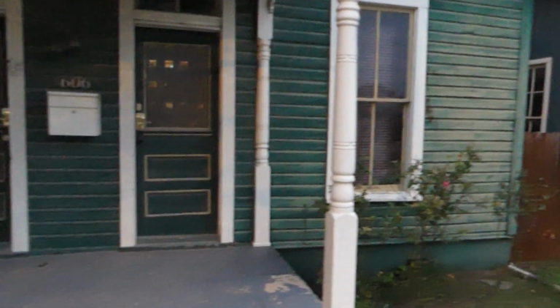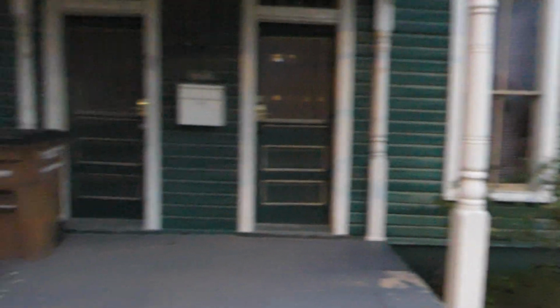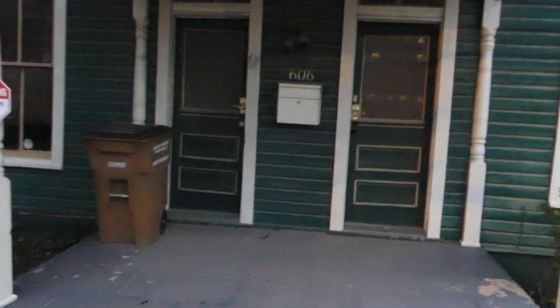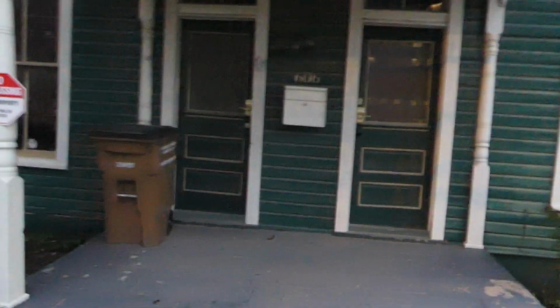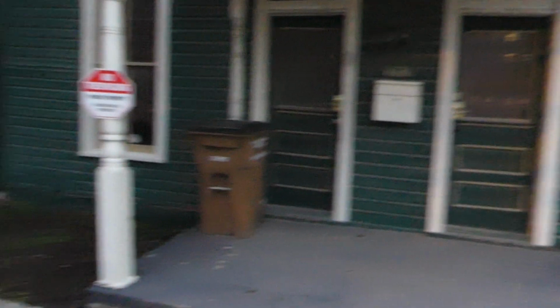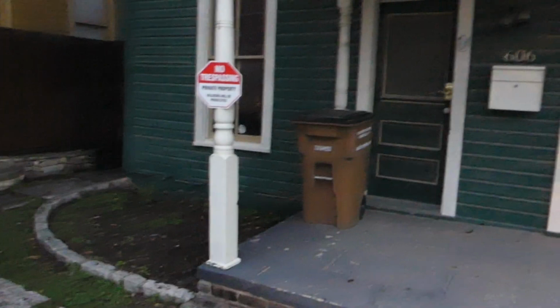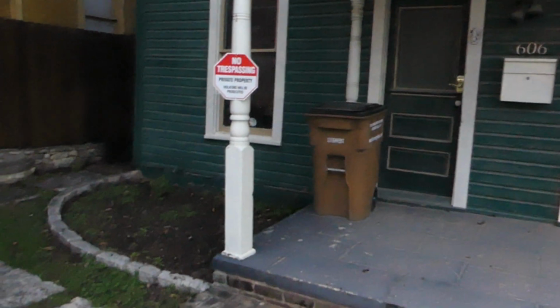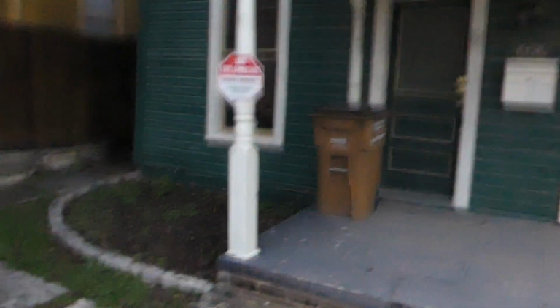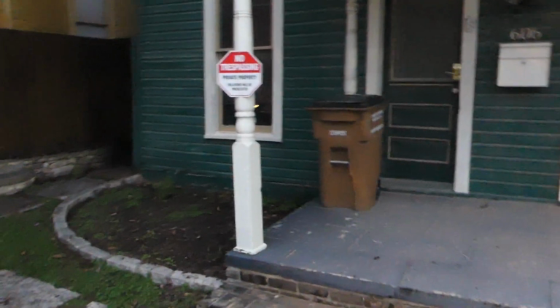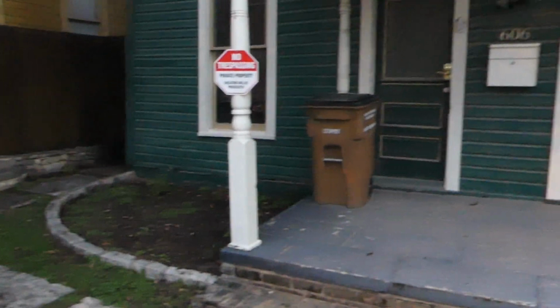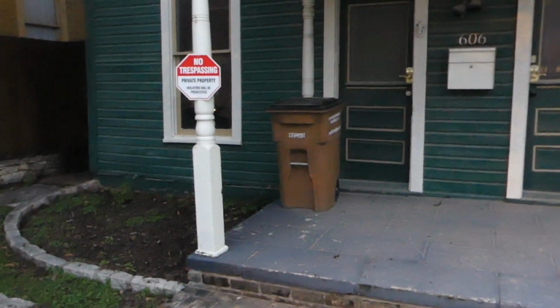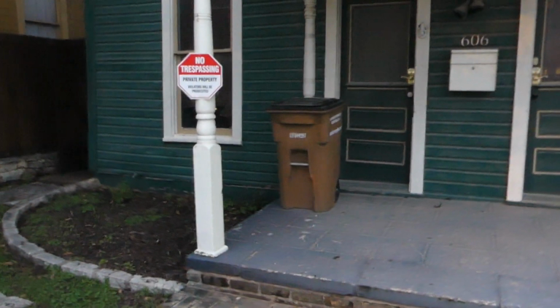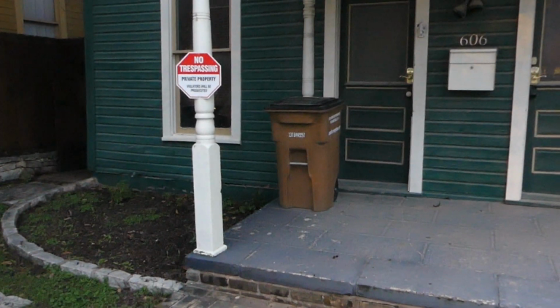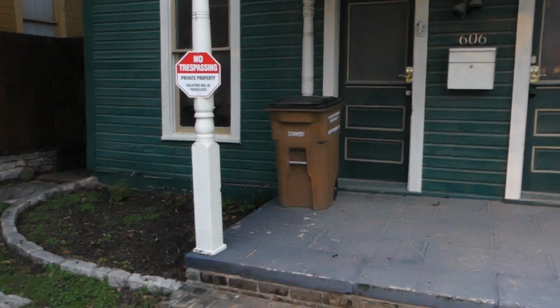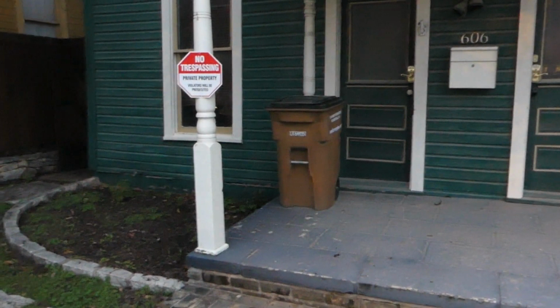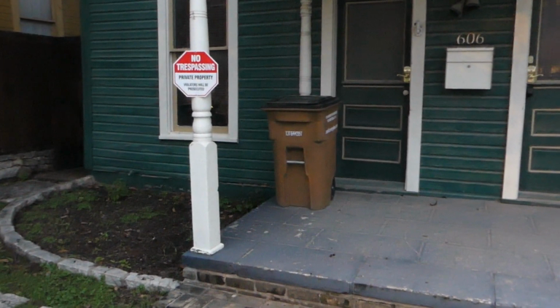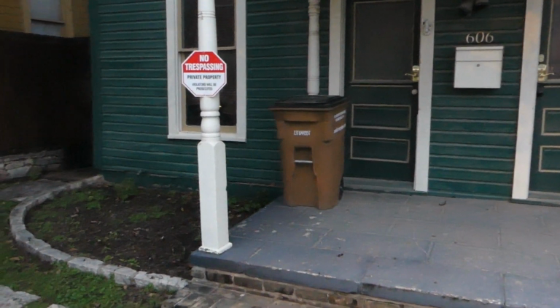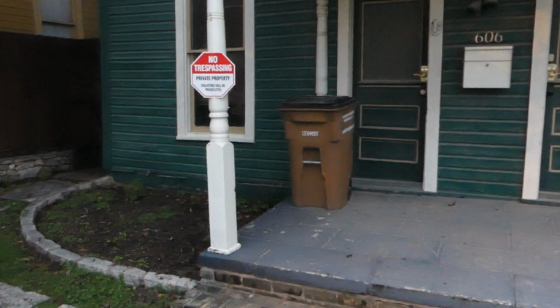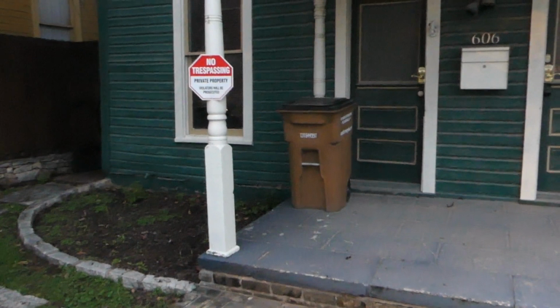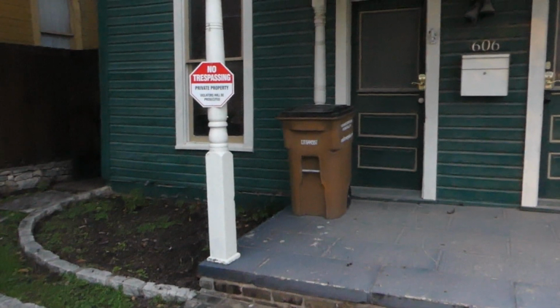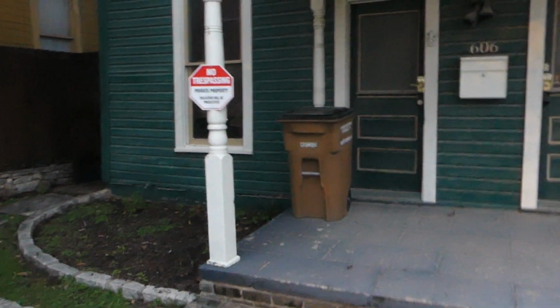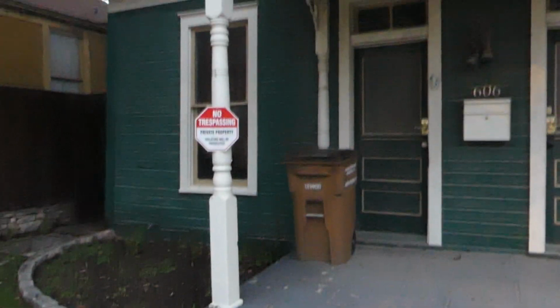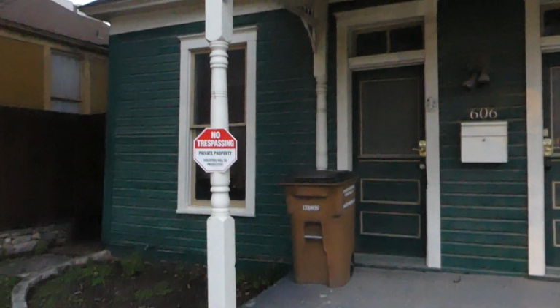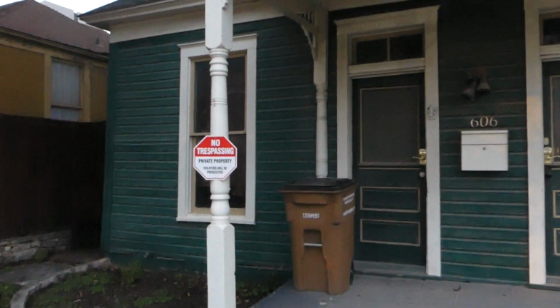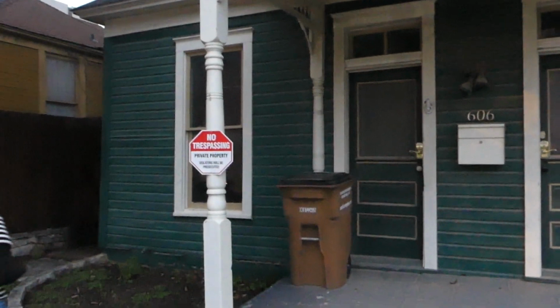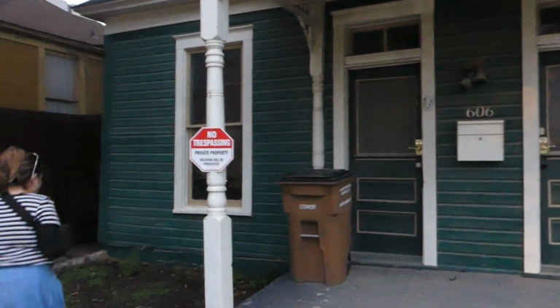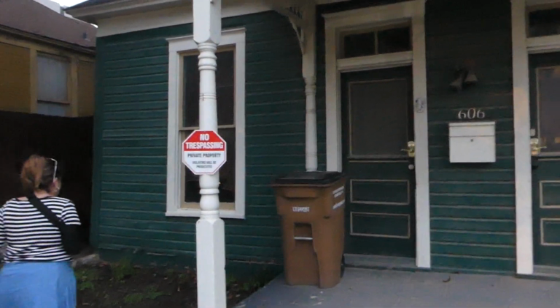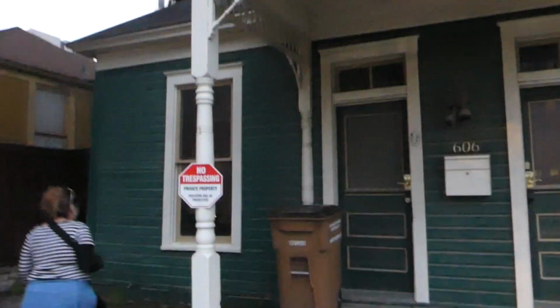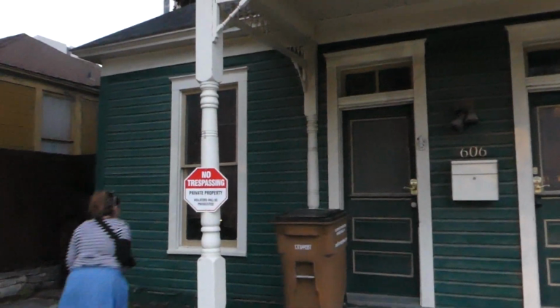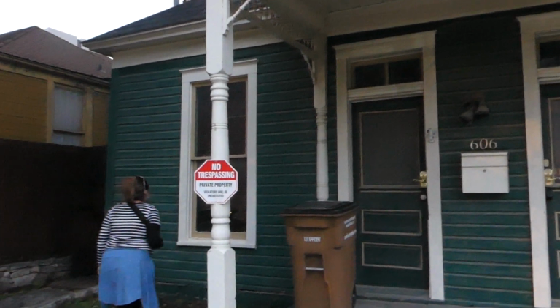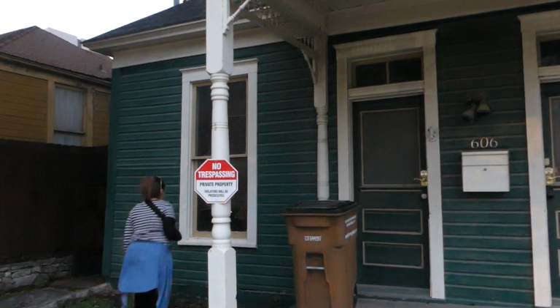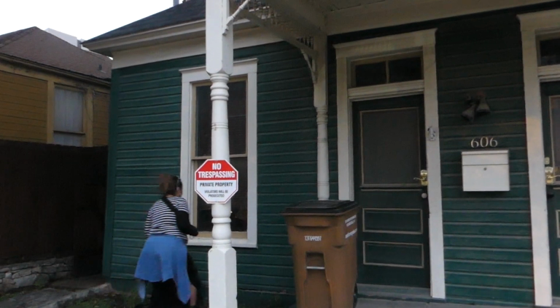So this is Steve from Thousand Year Homes, and we're talking about making something last a thousand years. These people — these houses were built in 1870. I verified that. So they're 150 years old.